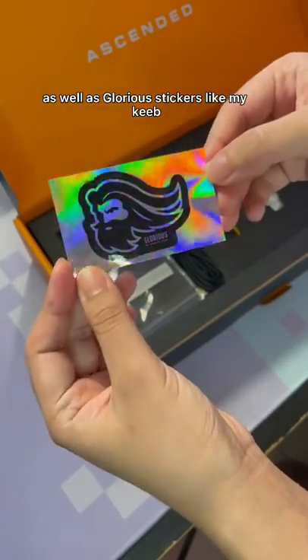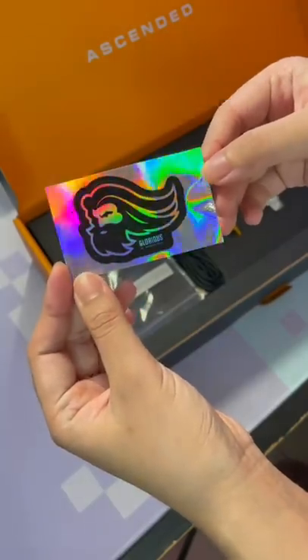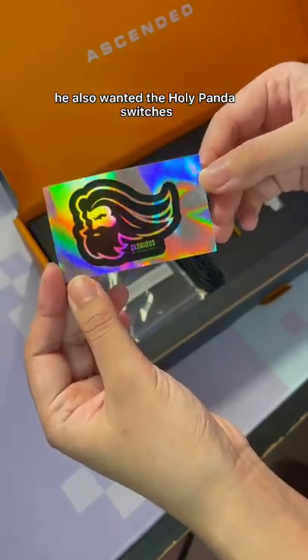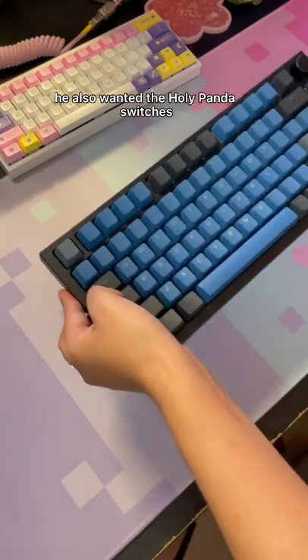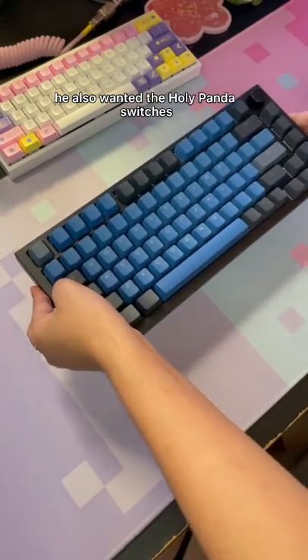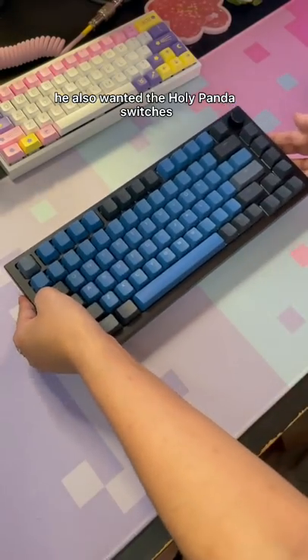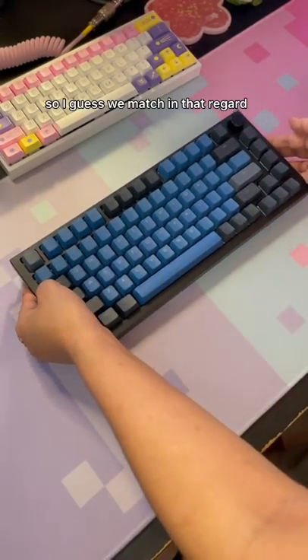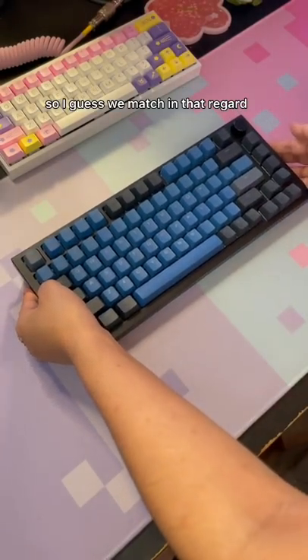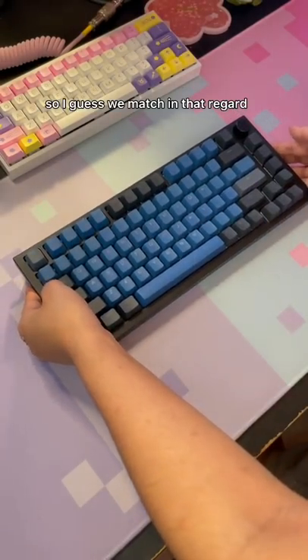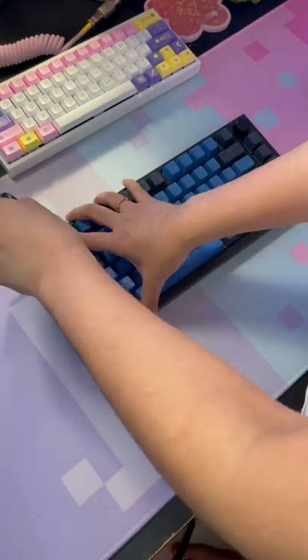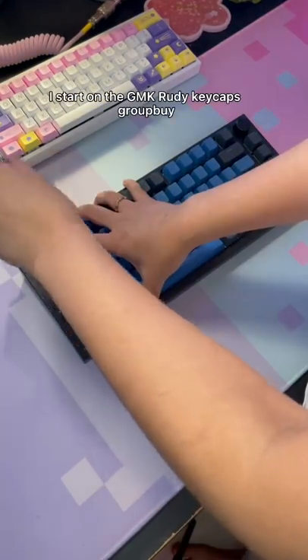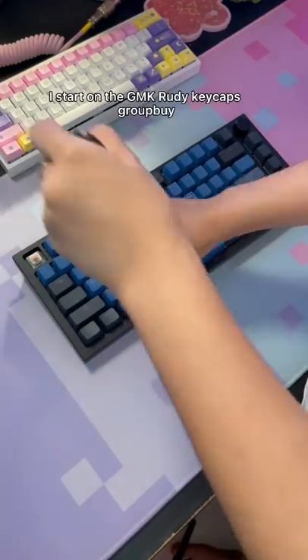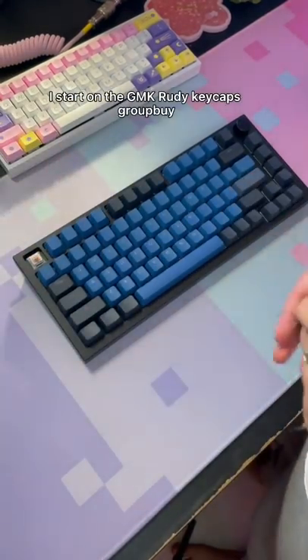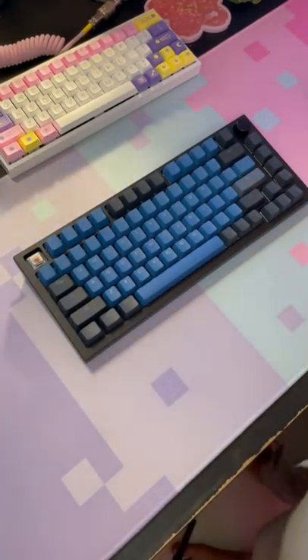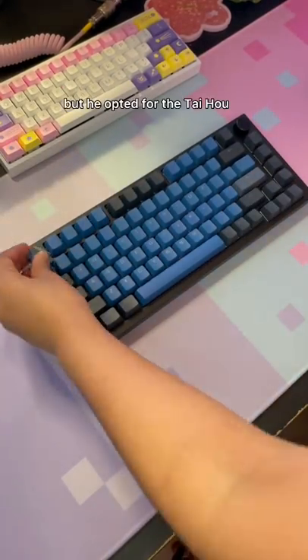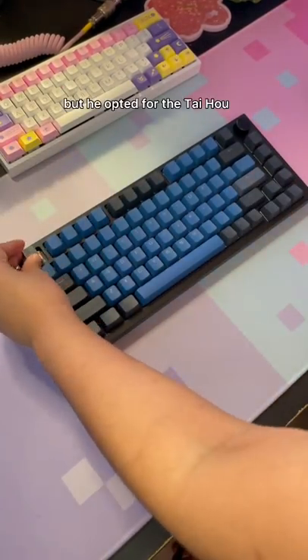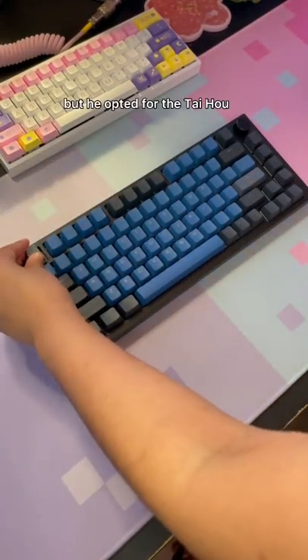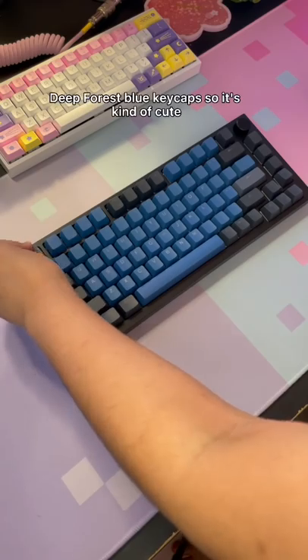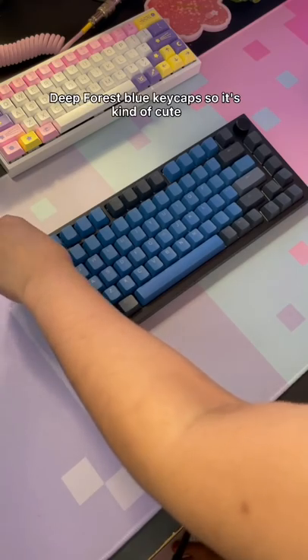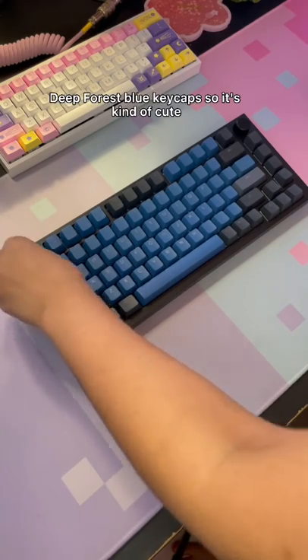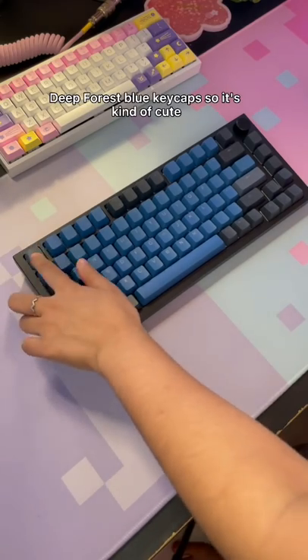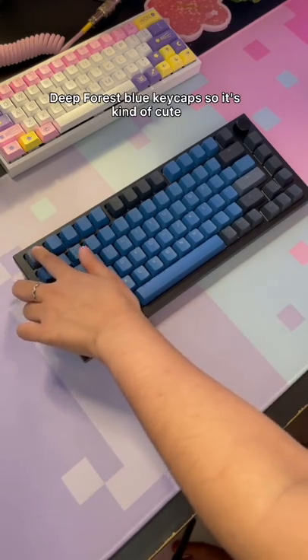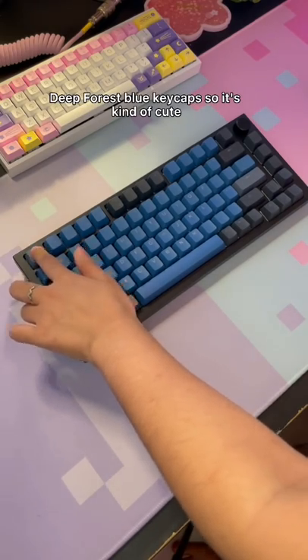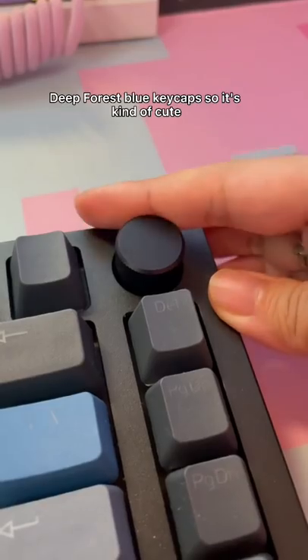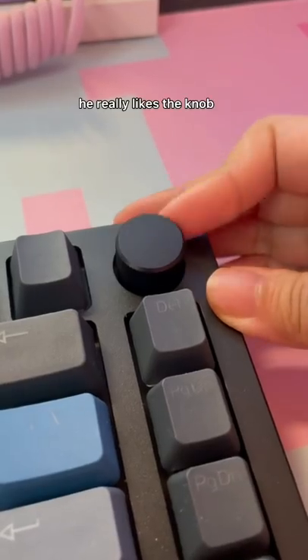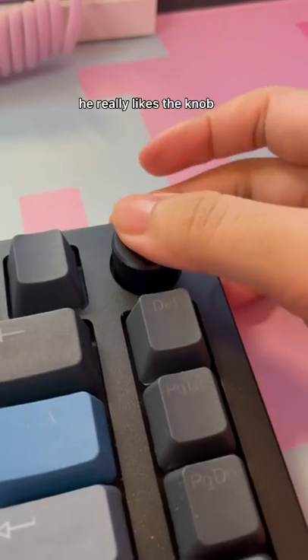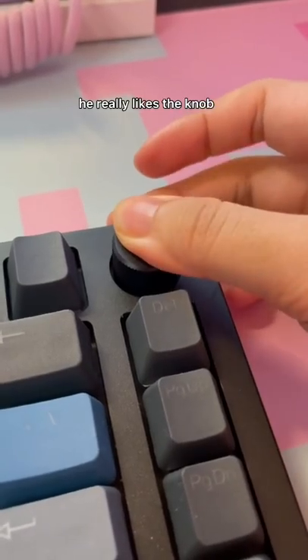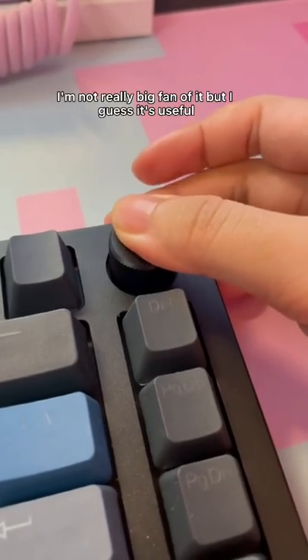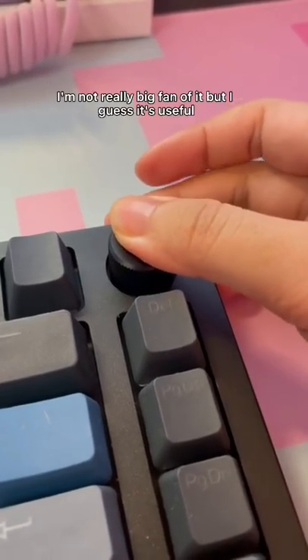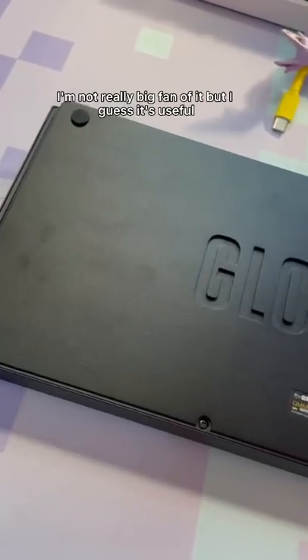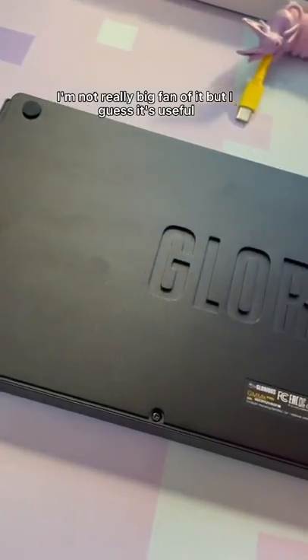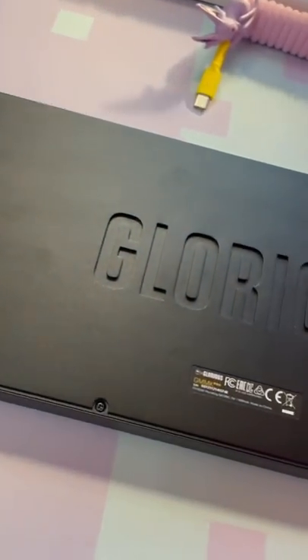Like my keyboard, he also wanted the Holy Panda switches, so I guess we match in that regard. I missed out on the GMK Rudy, but he opted for the Taihao Deep Forest Blue keycaps, which is kind of cute. He really likes the knob — I'm not really a big fan of it, but I guess it's useful.